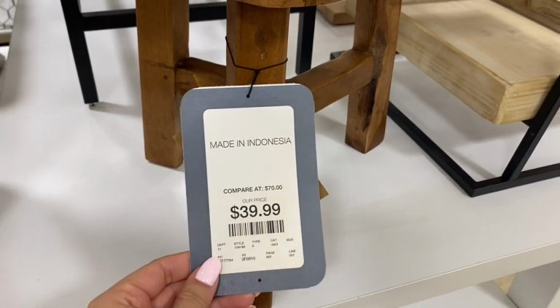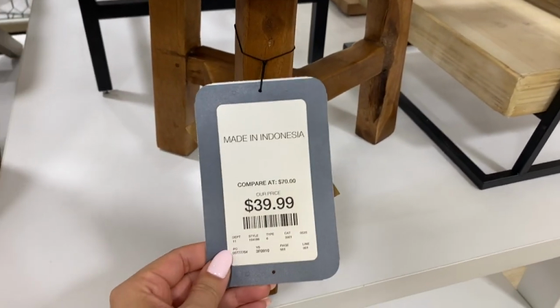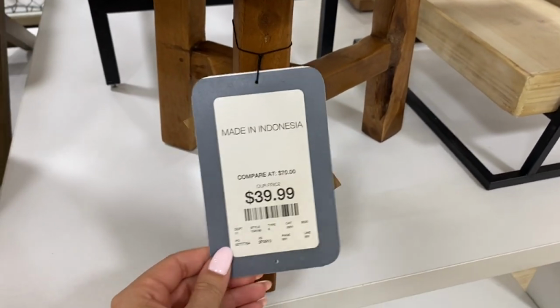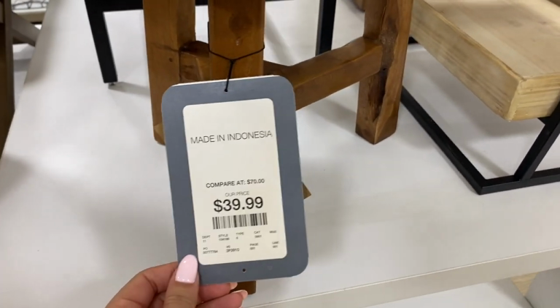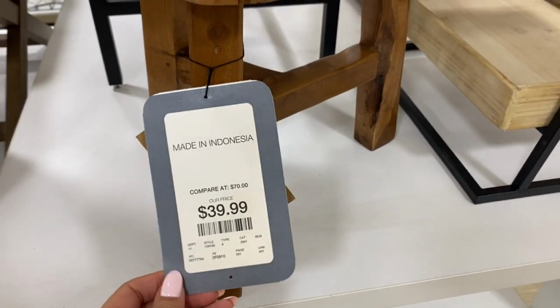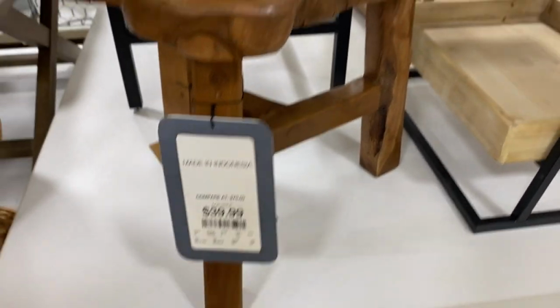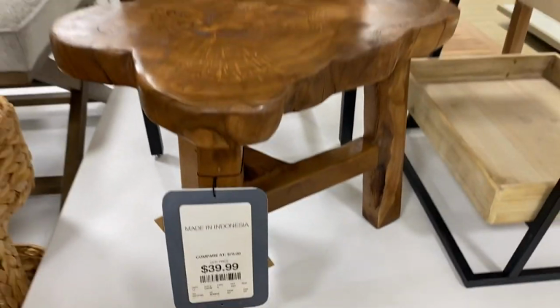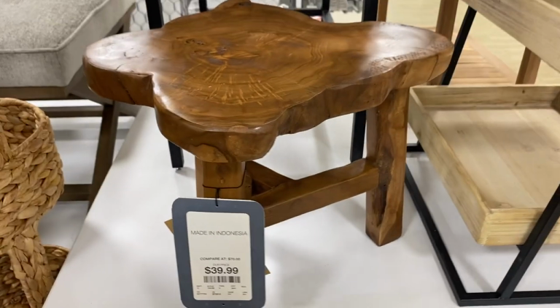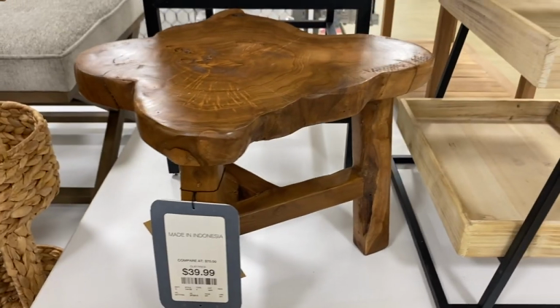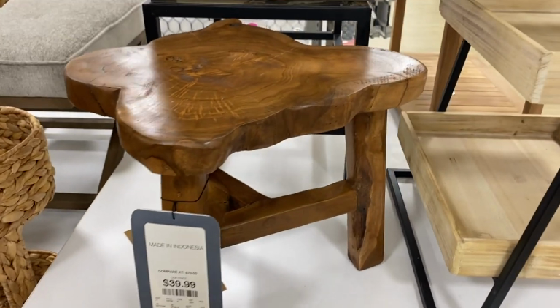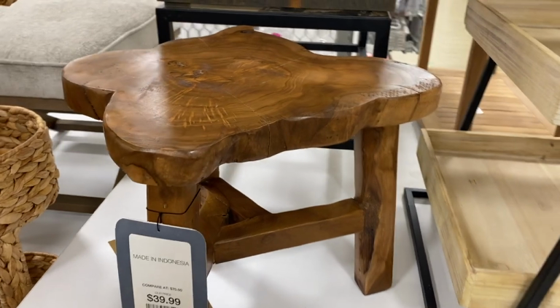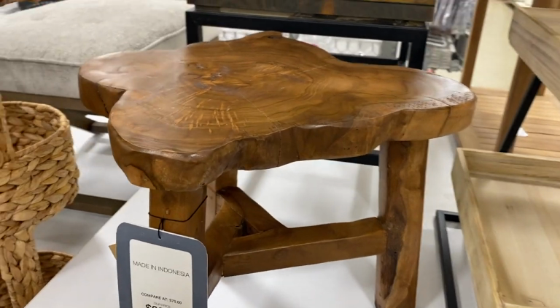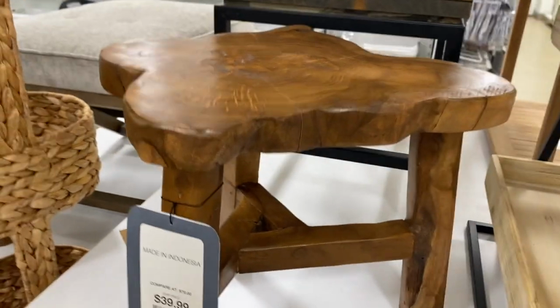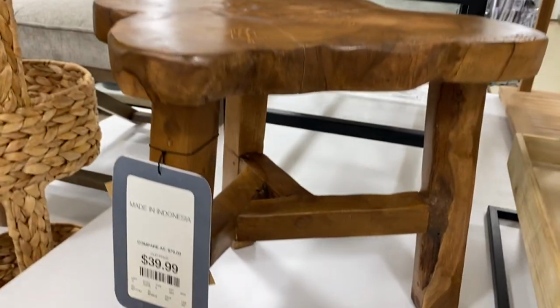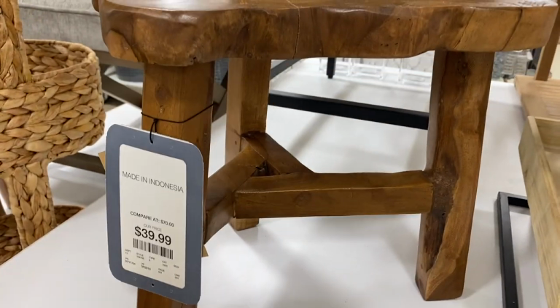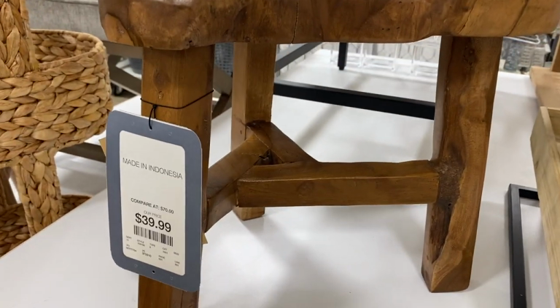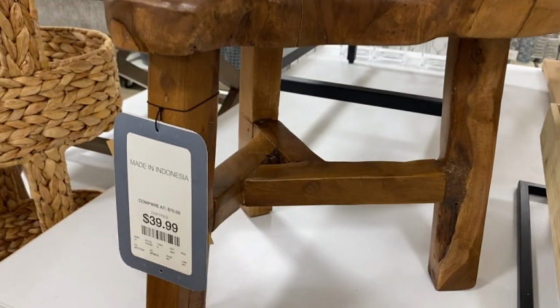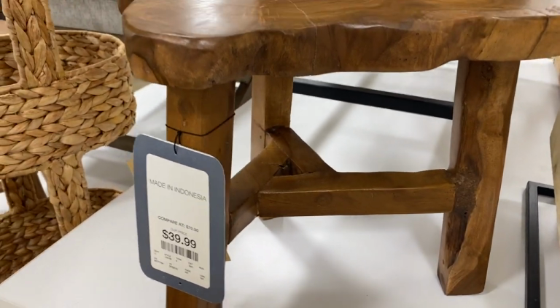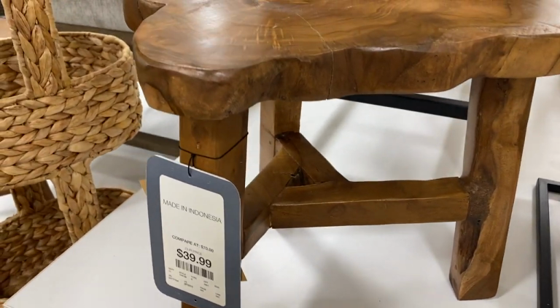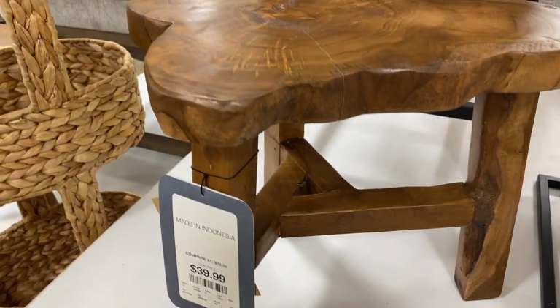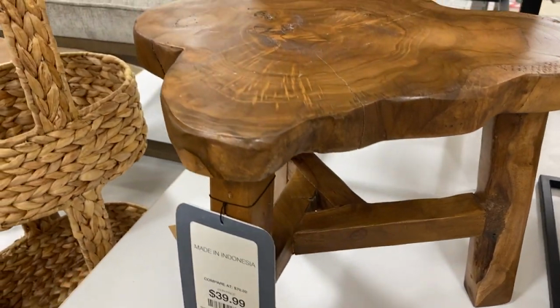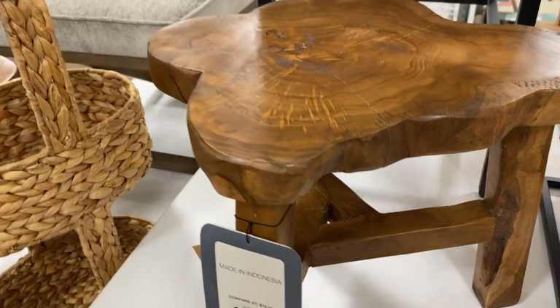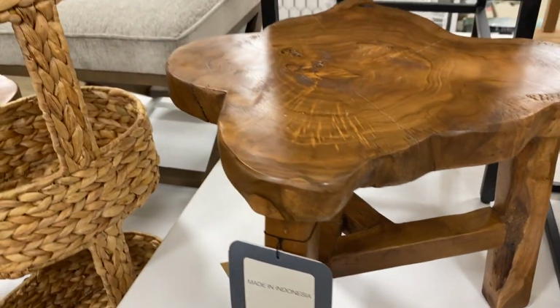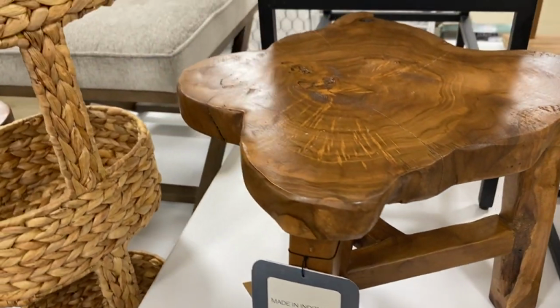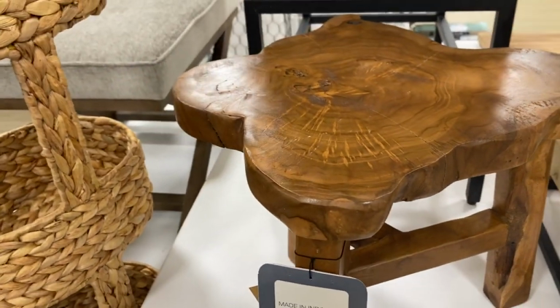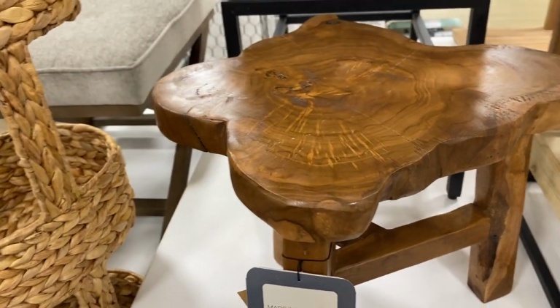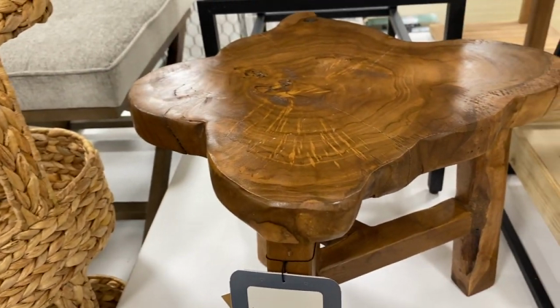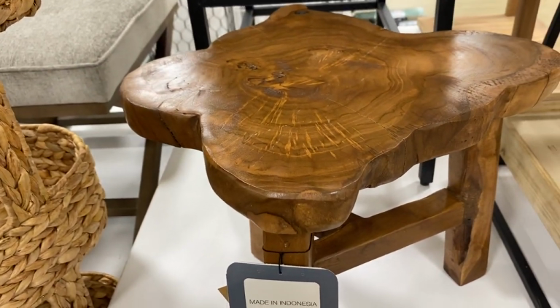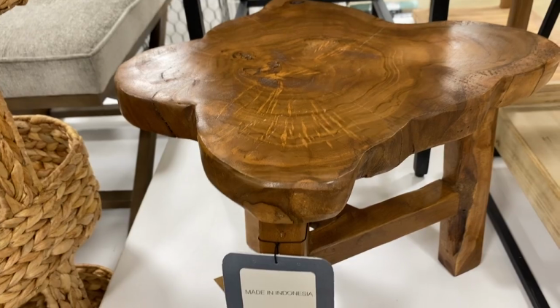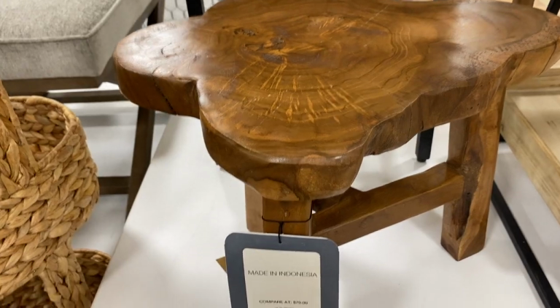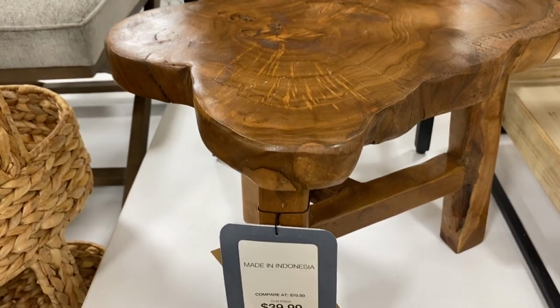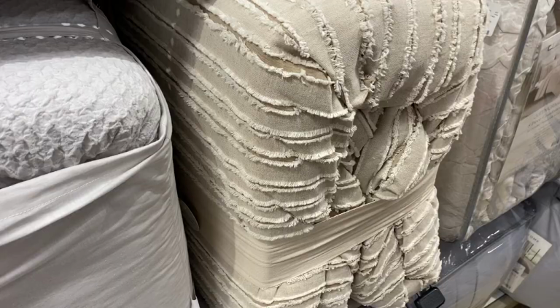This little stool reminds me of something you'd put in your bathroom with a plant, or next to a tub to hold a candle — it would look really cool.